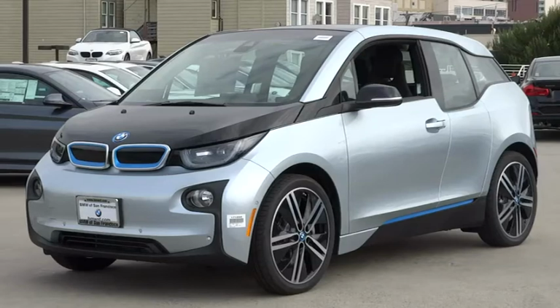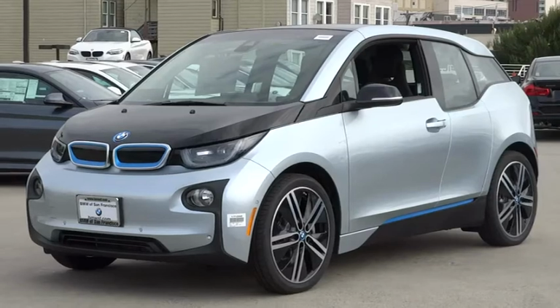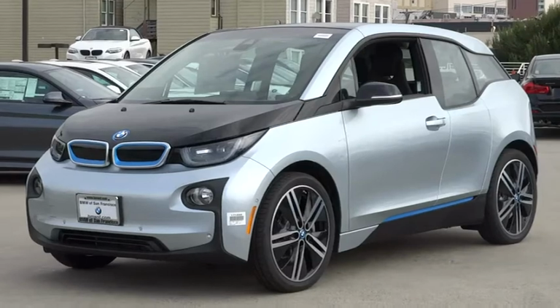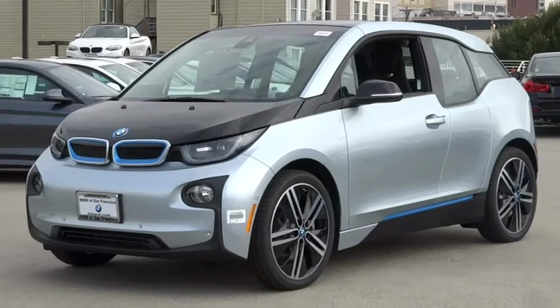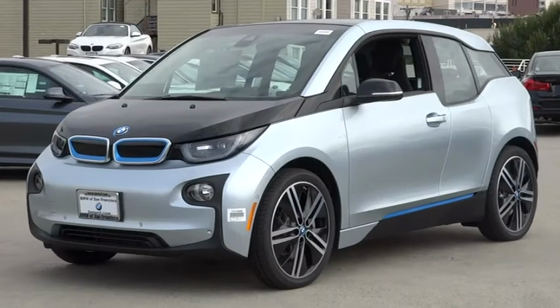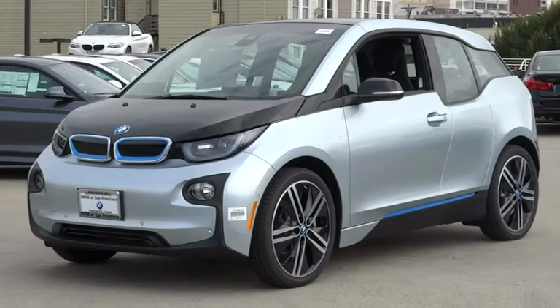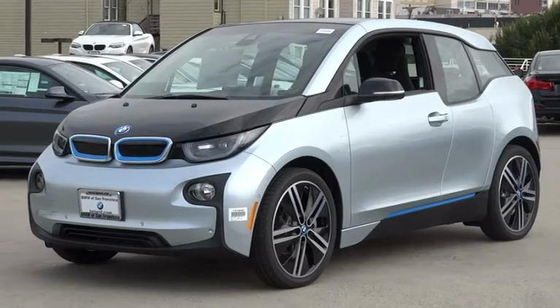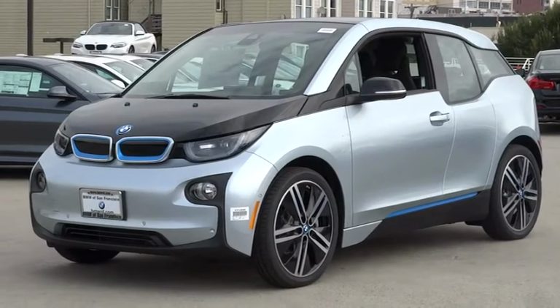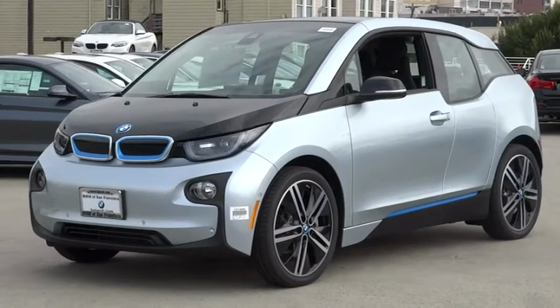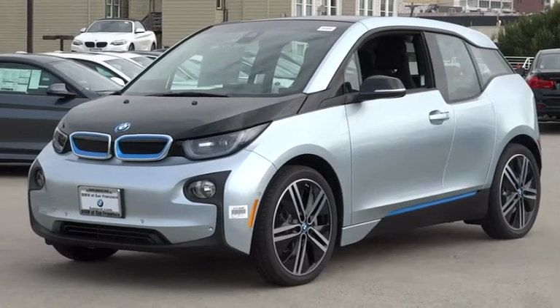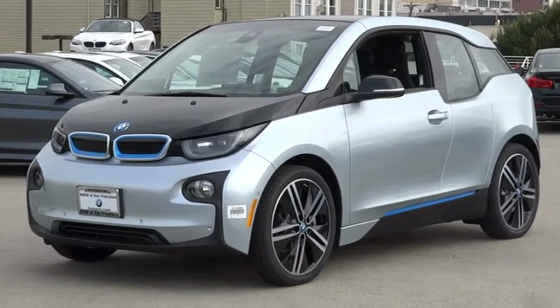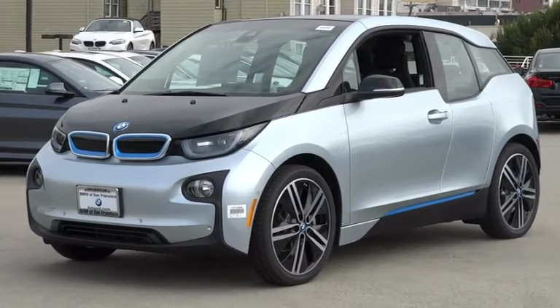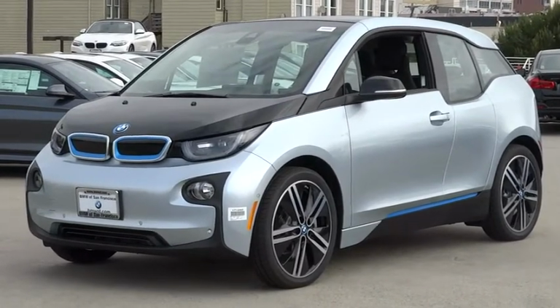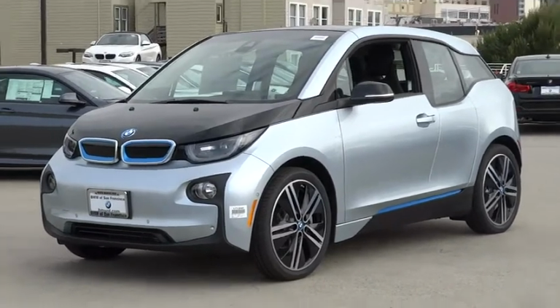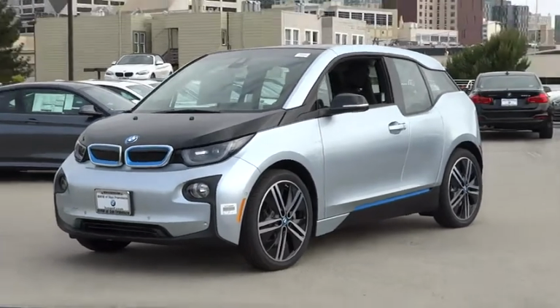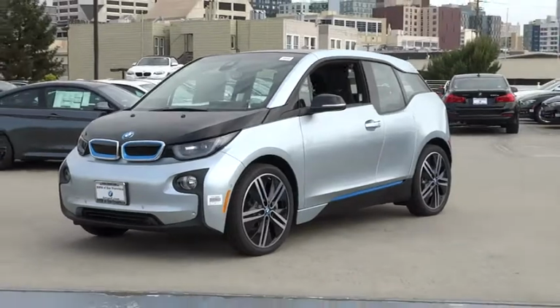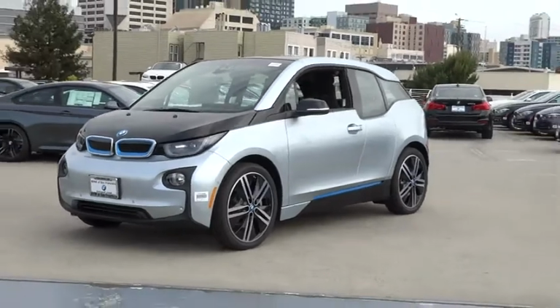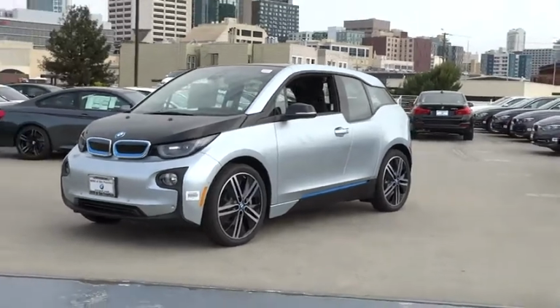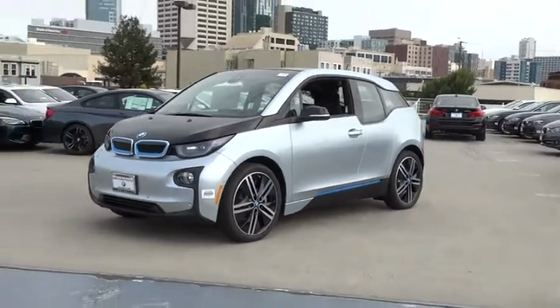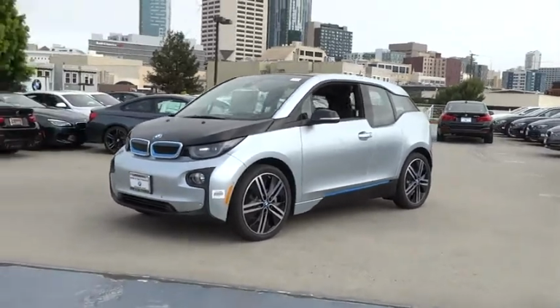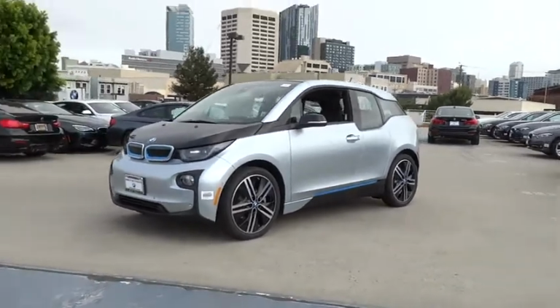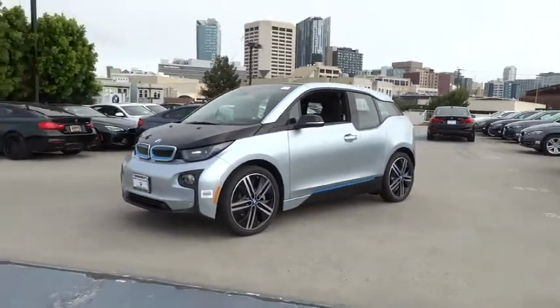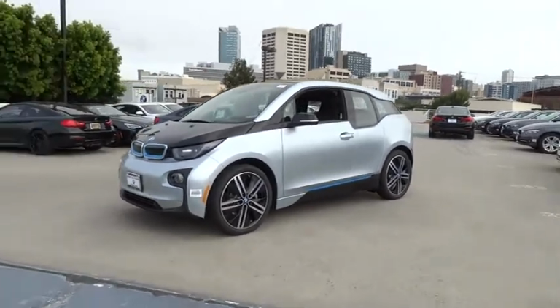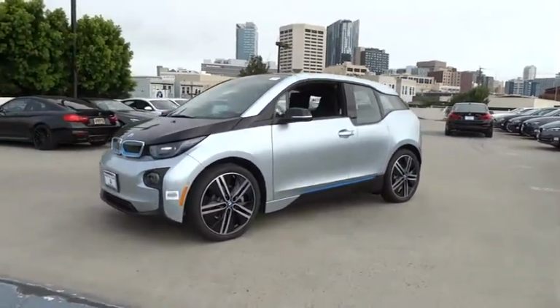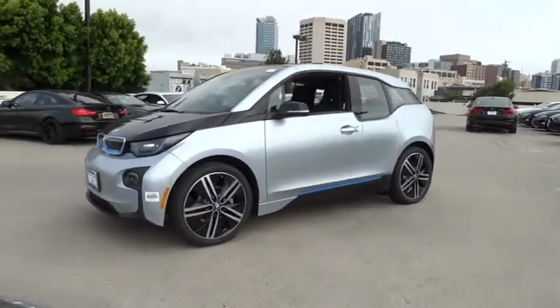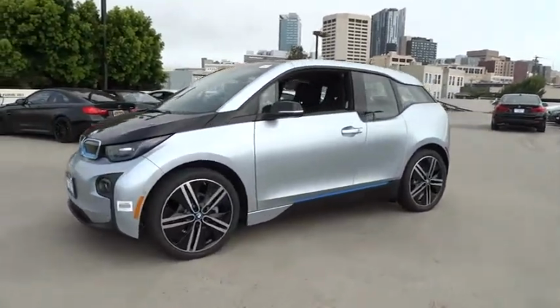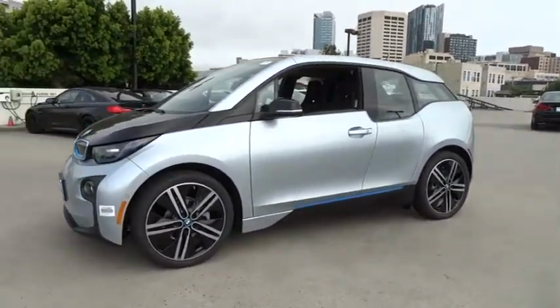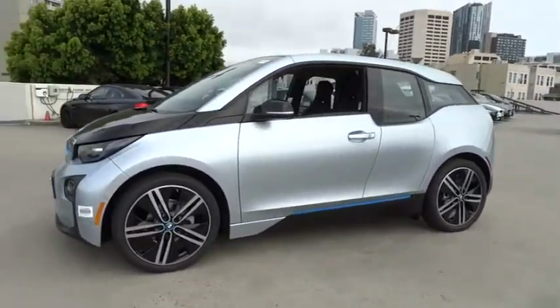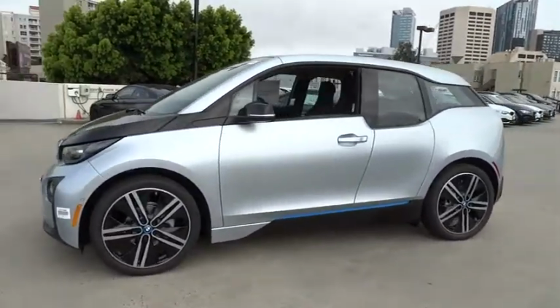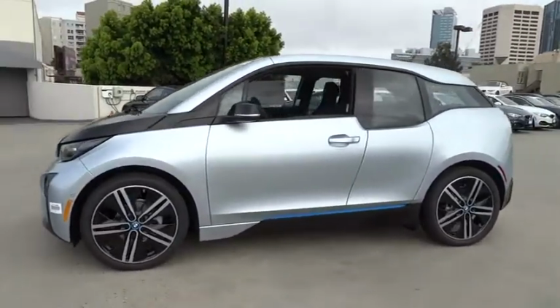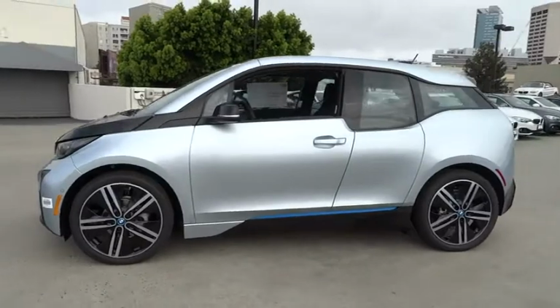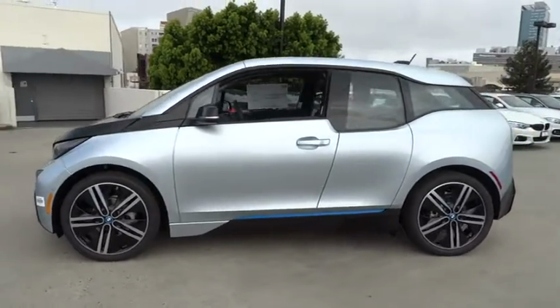The 2017 BMW i3. BMW i stands for innovation. With its visionary design, the BMW i3 defines the automobile of tomorrow.